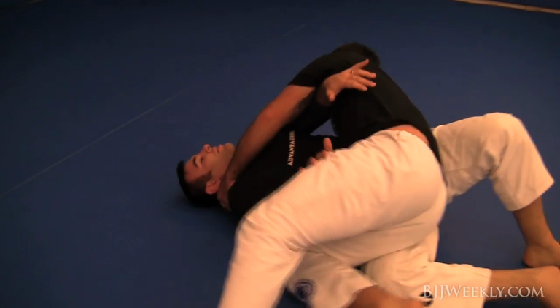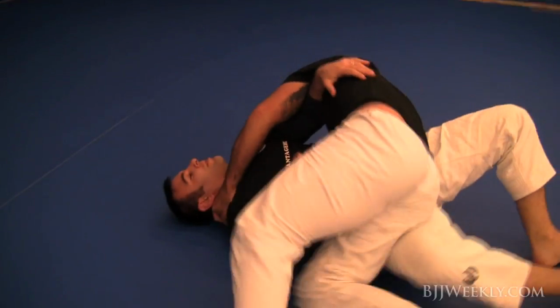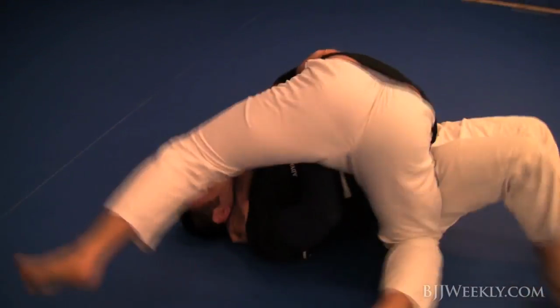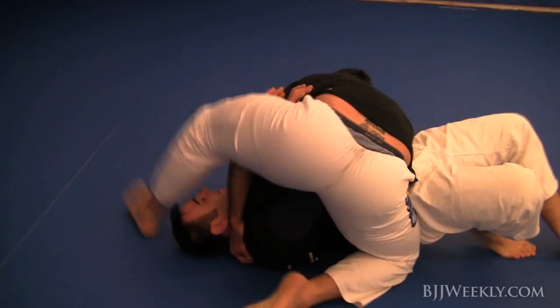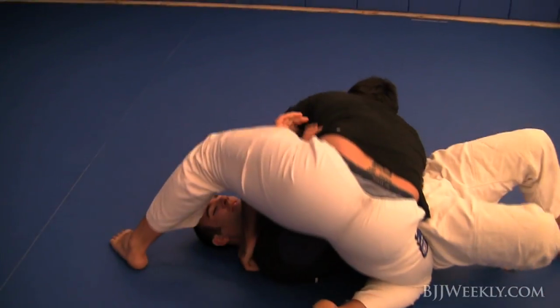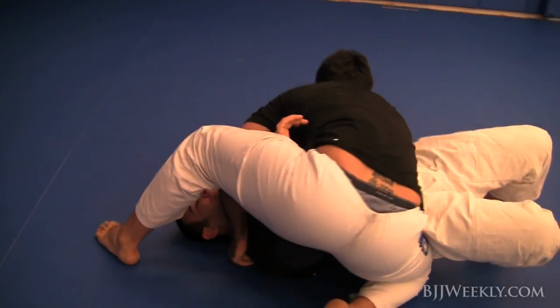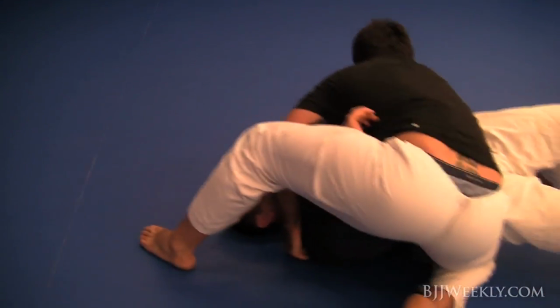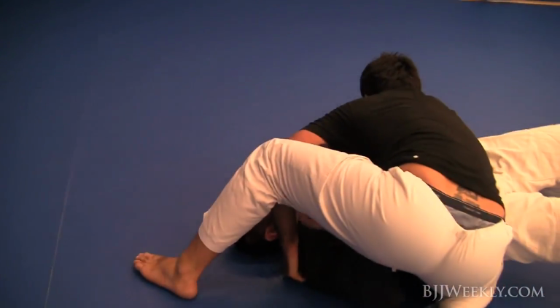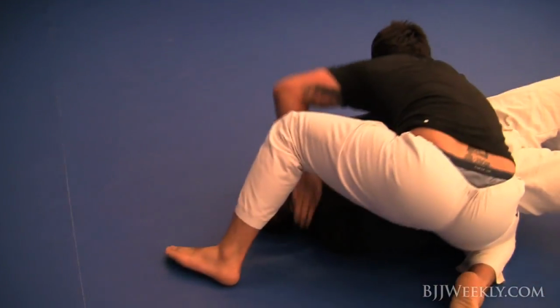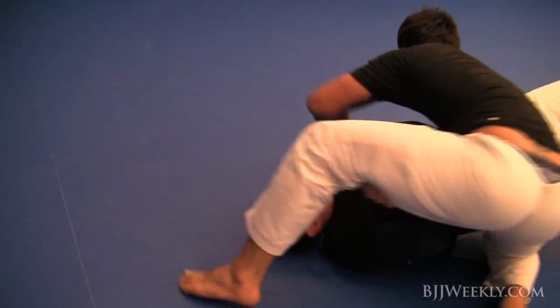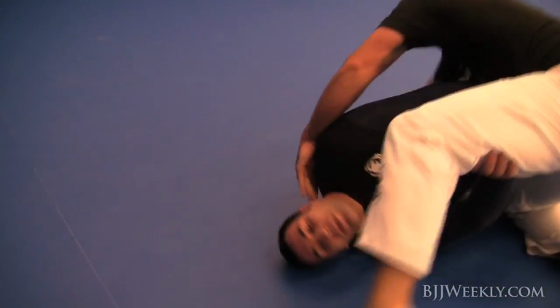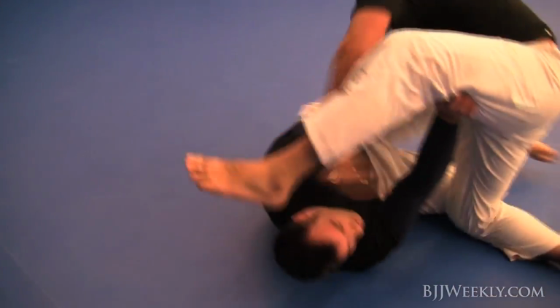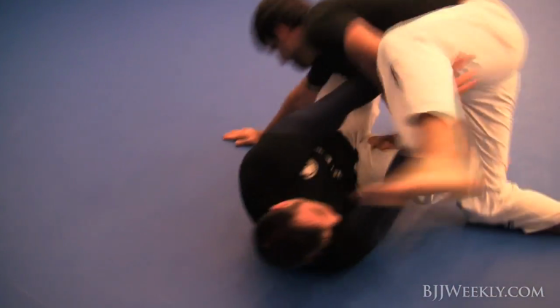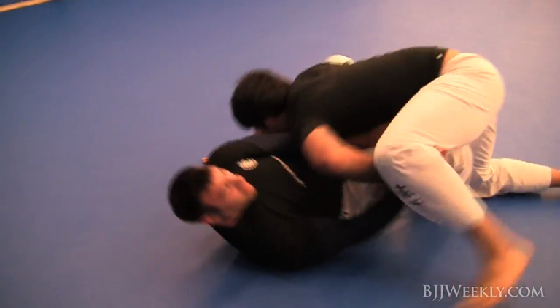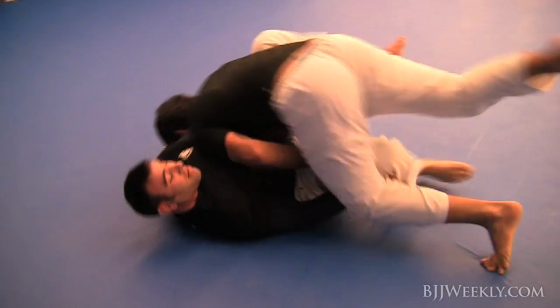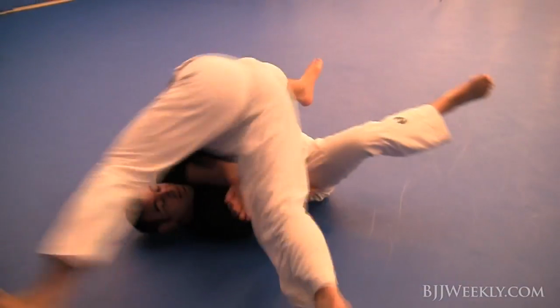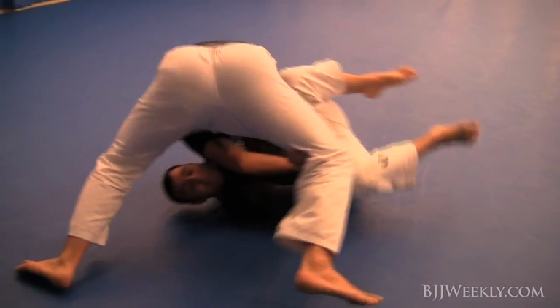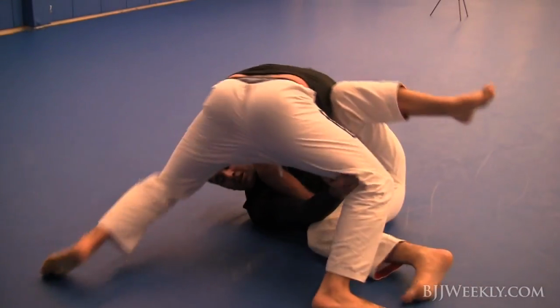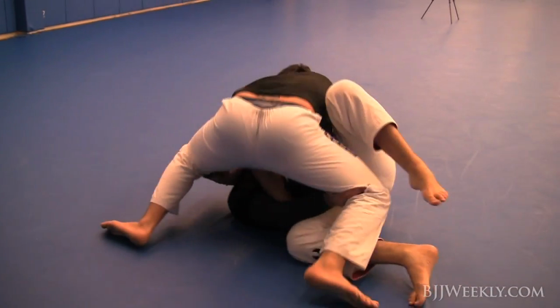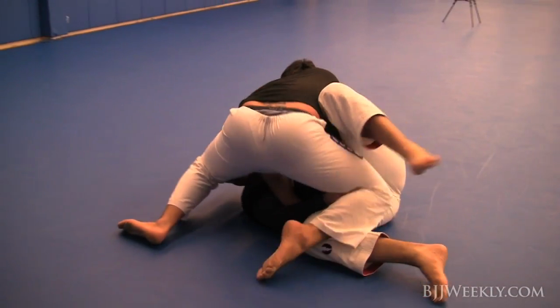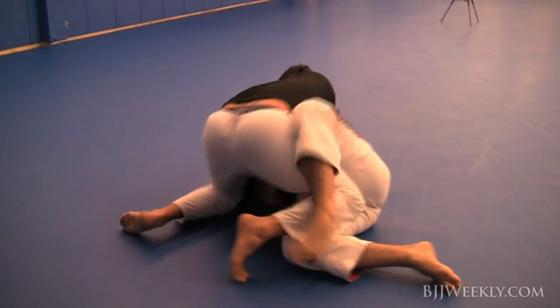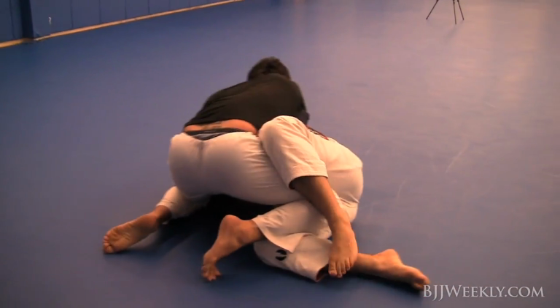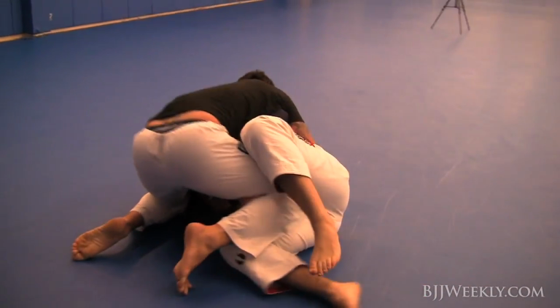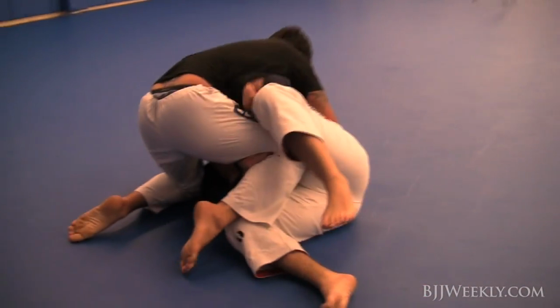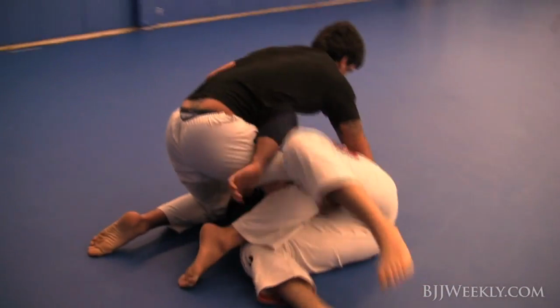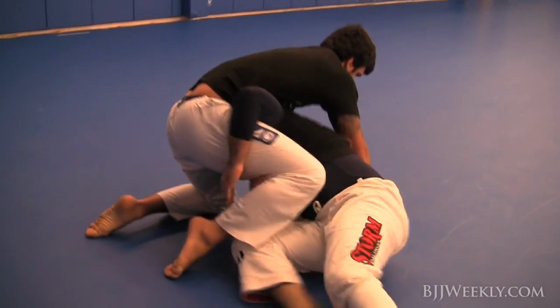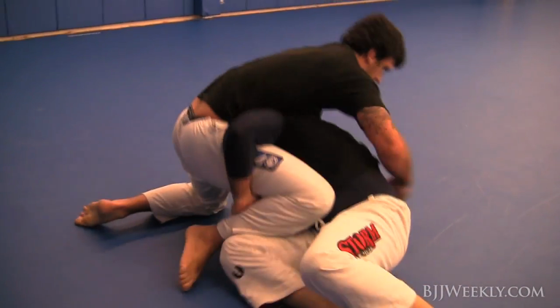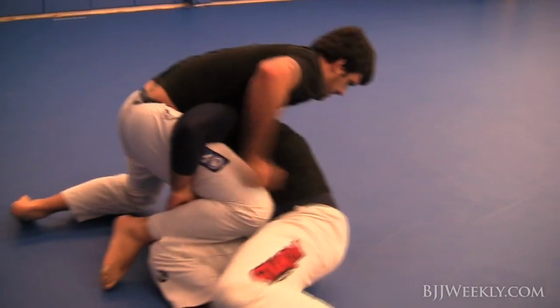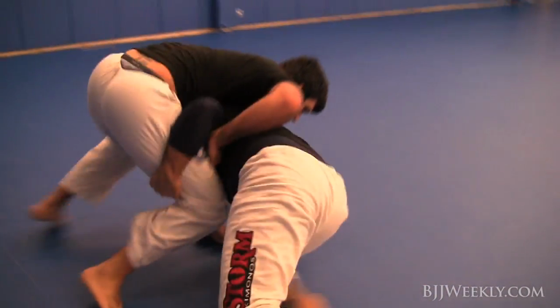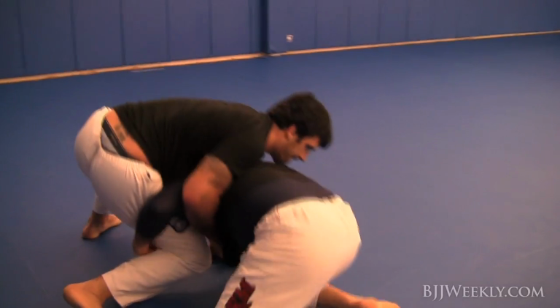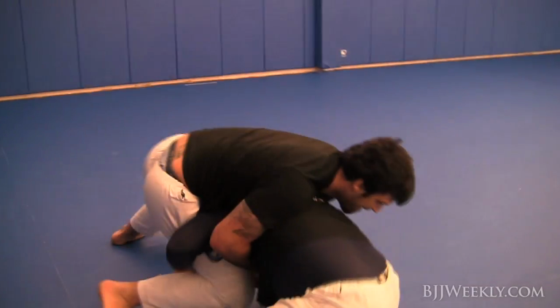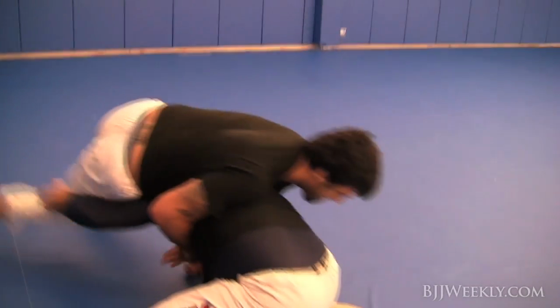He establishes a nice half guard again. I'm looking to escape, get my knees back in, and he's pushing that knee through, fighting that knee, then drives his shin over the top to keep me from getting my arm inside.